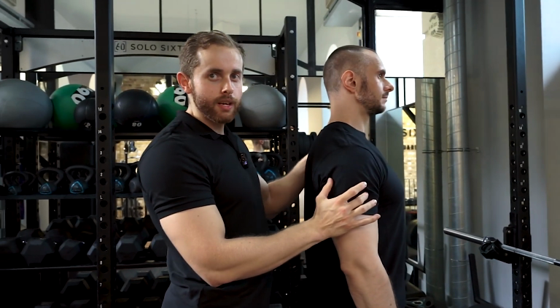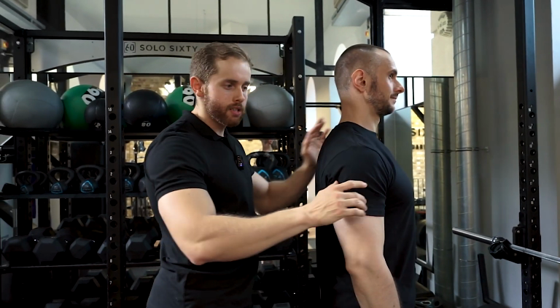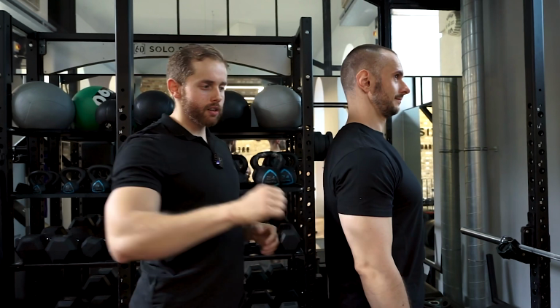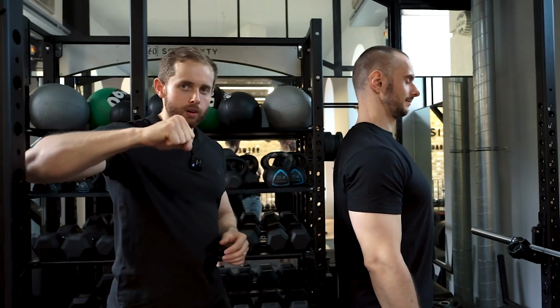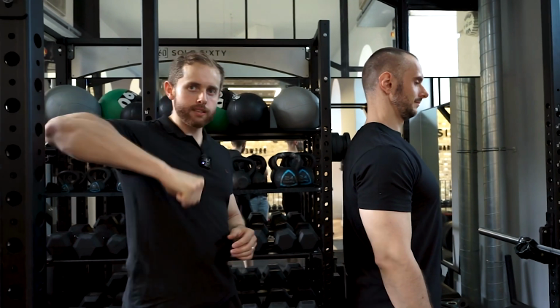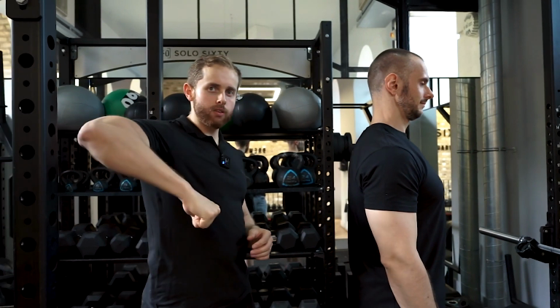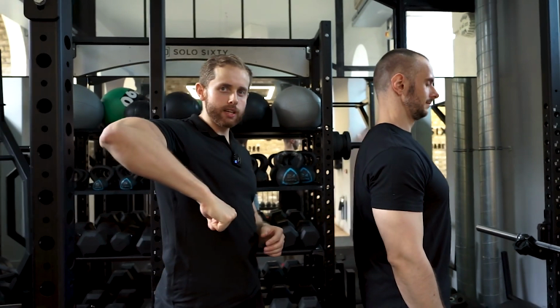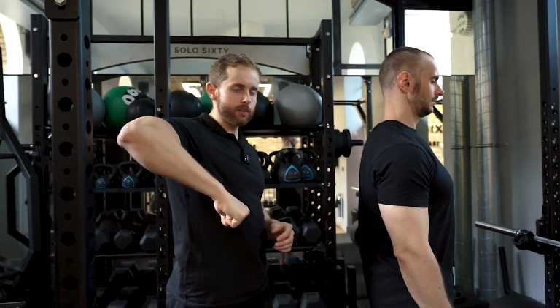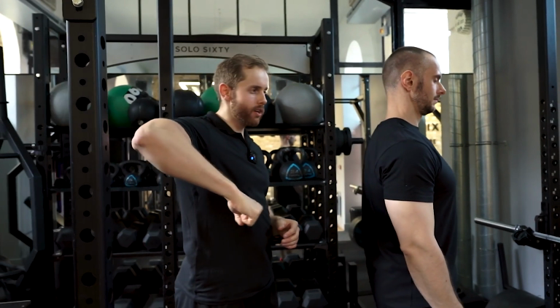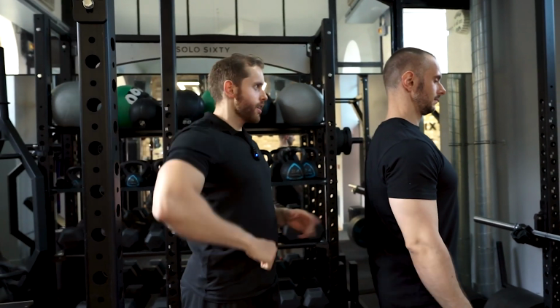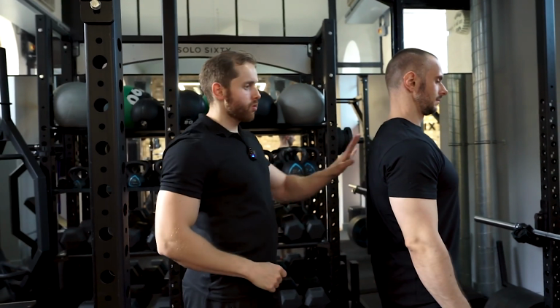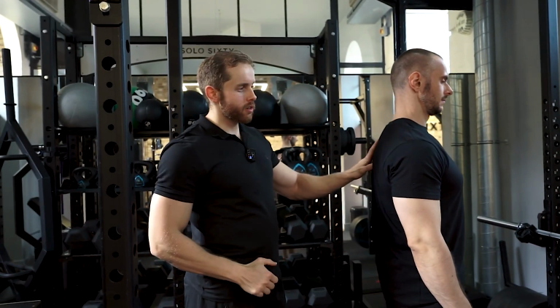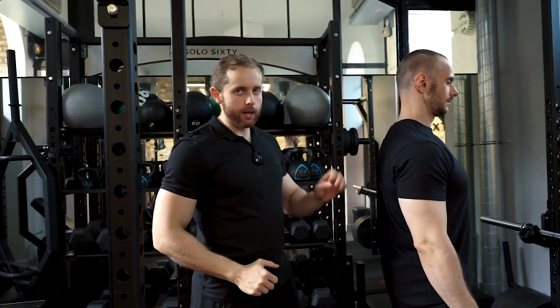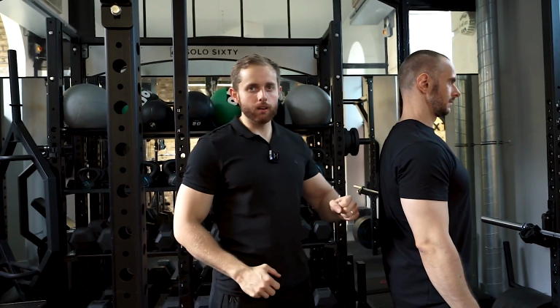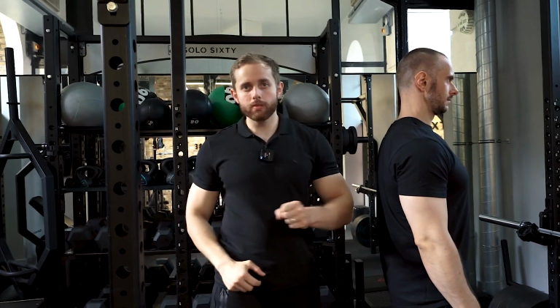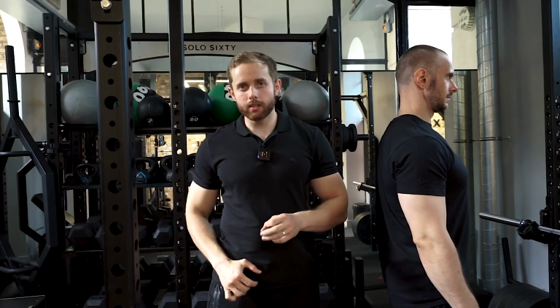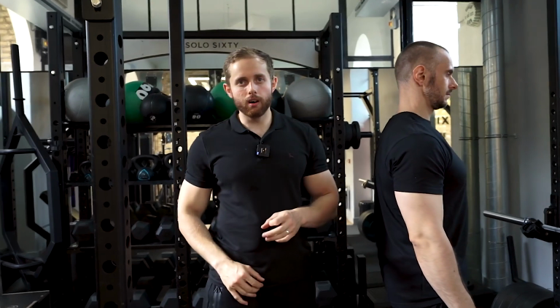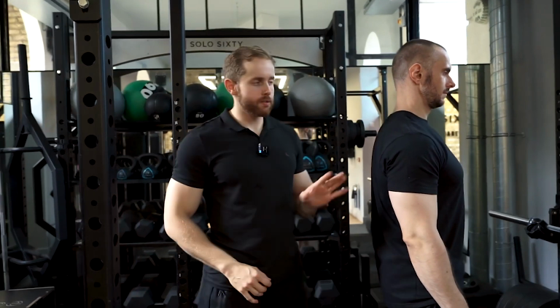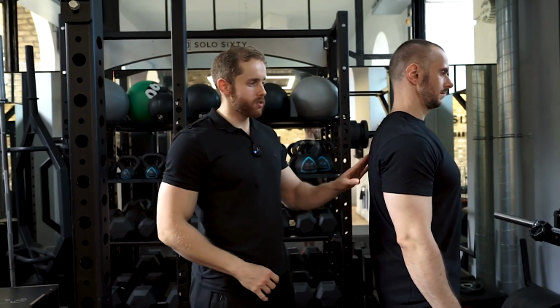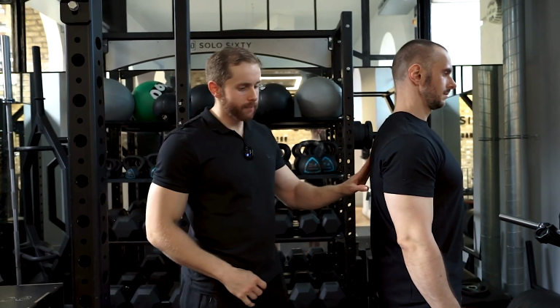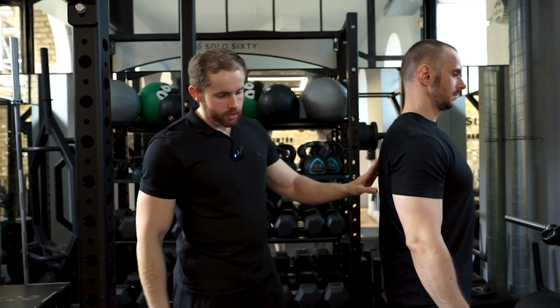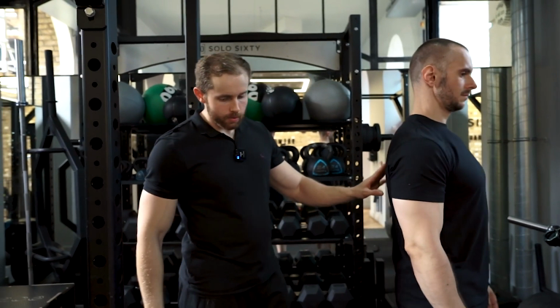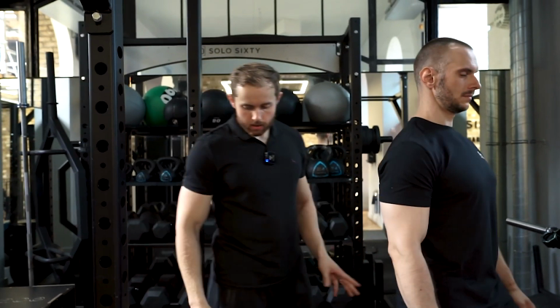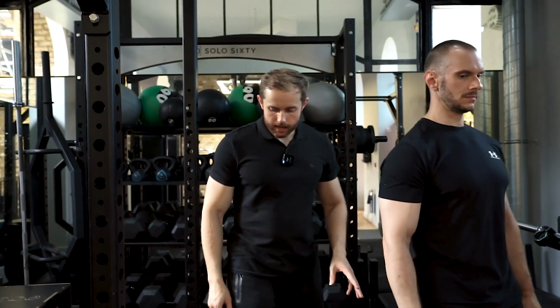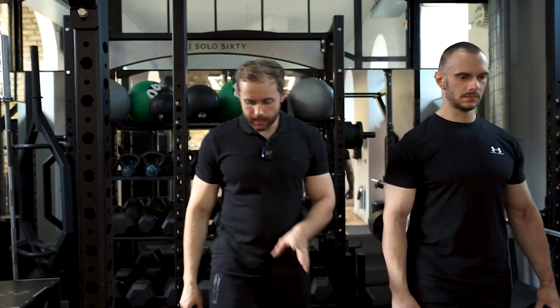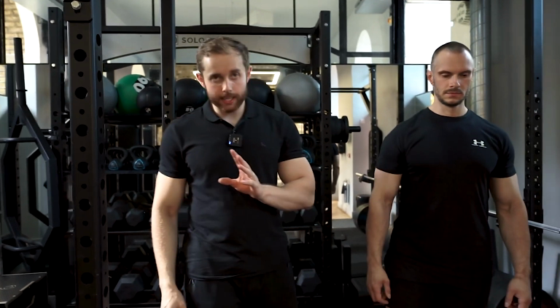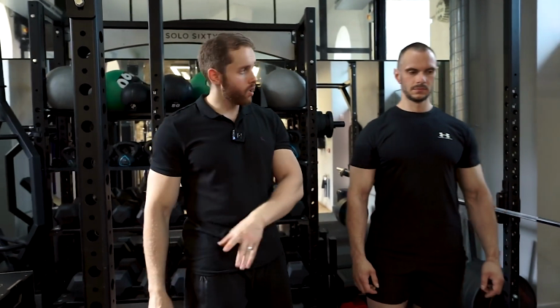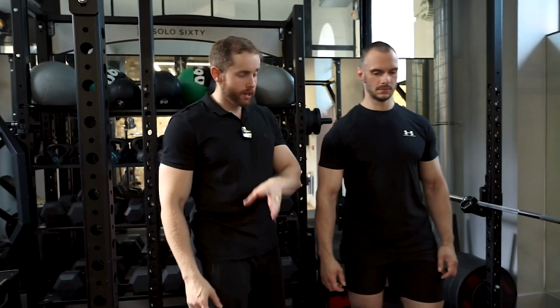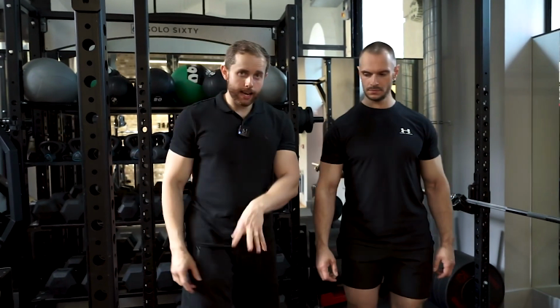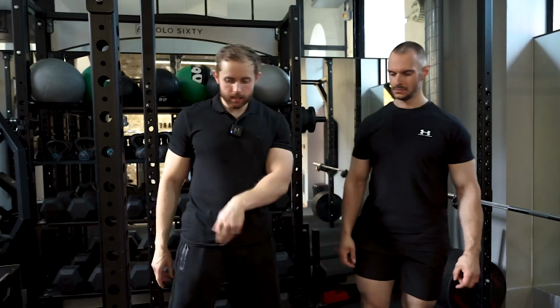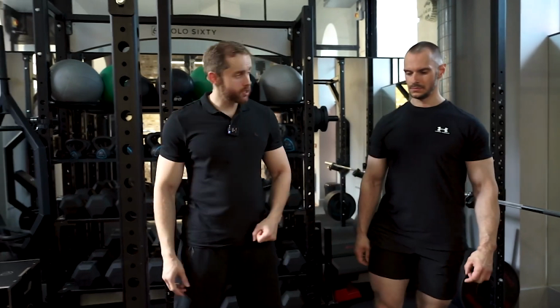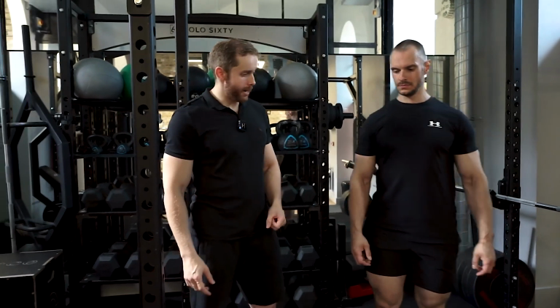This is very good for internal rotation of the shoulder, and it's also working a lot of rotation of the spine as well. So what we're going to do first is we need to hook the hand into the band.